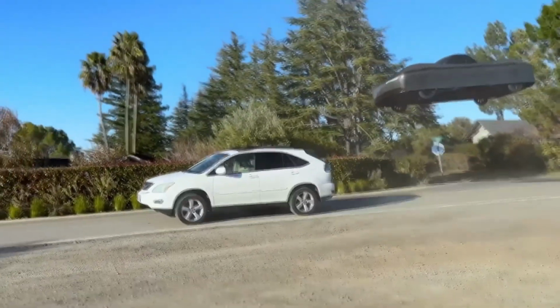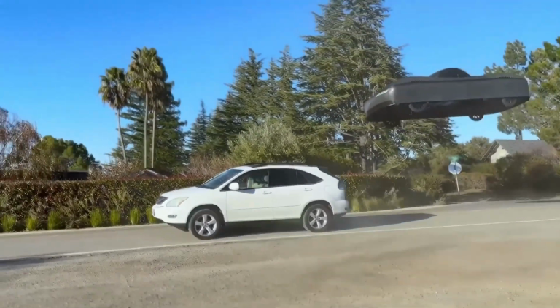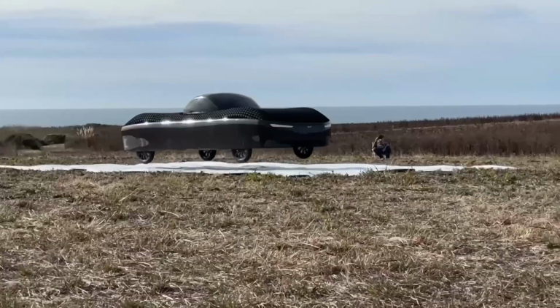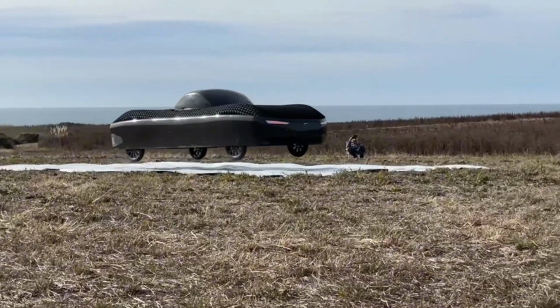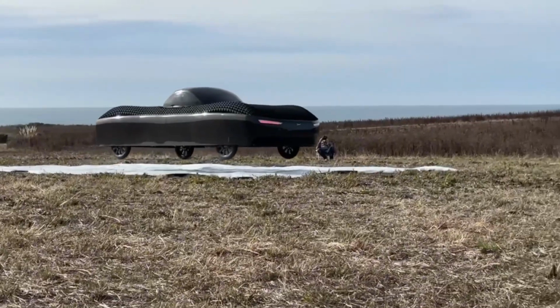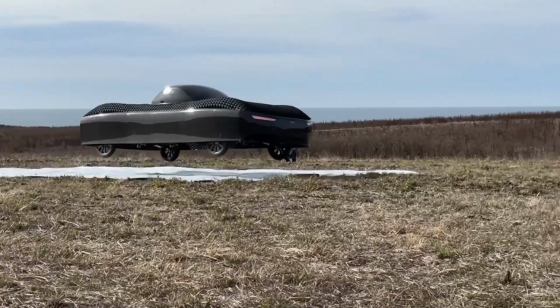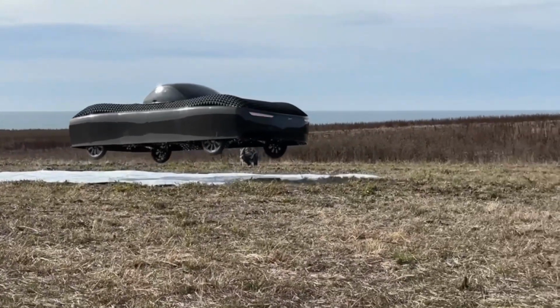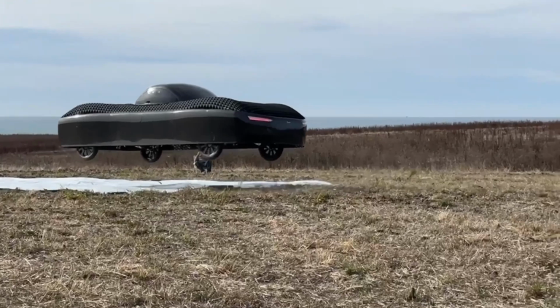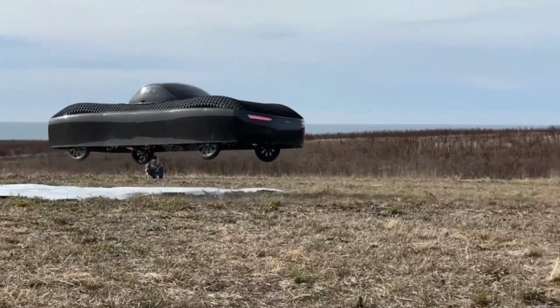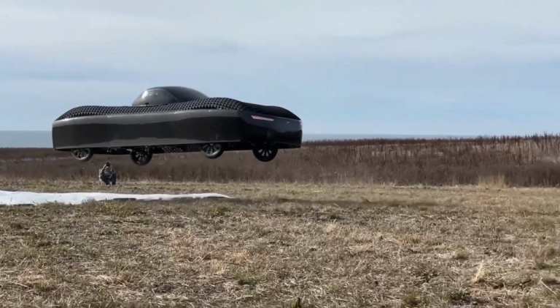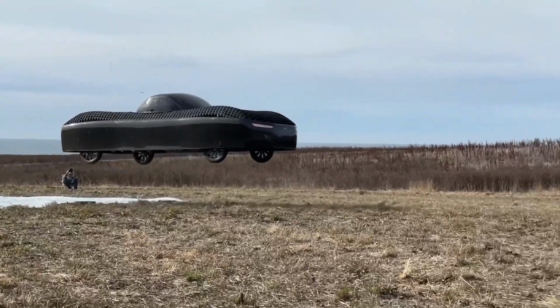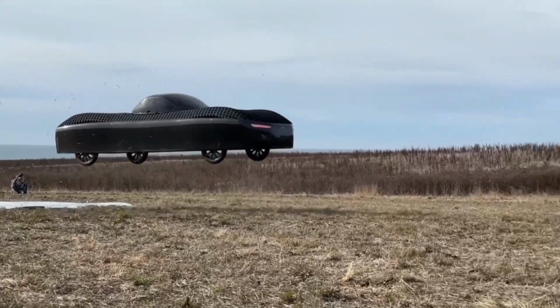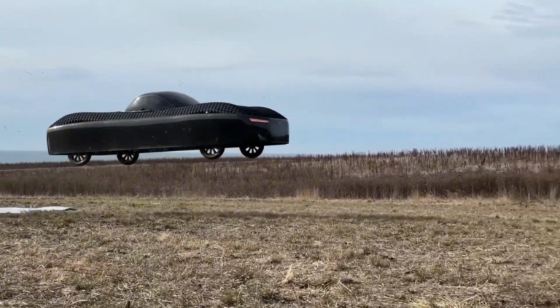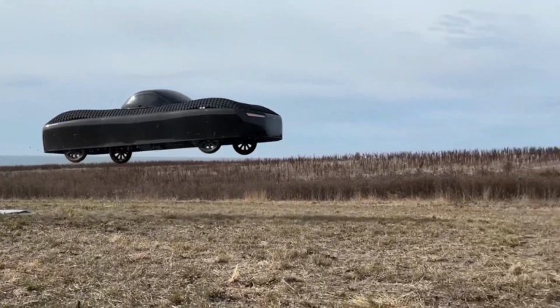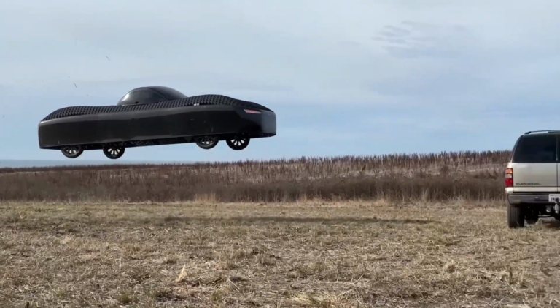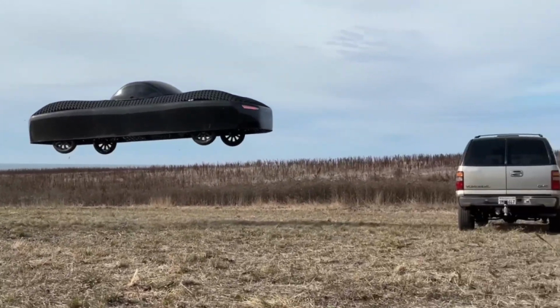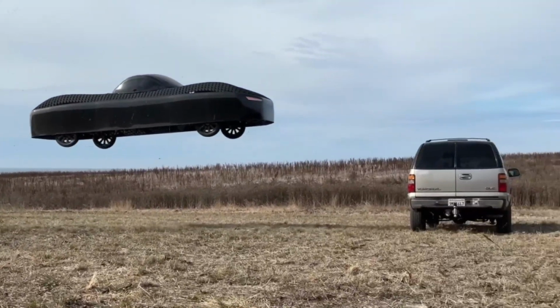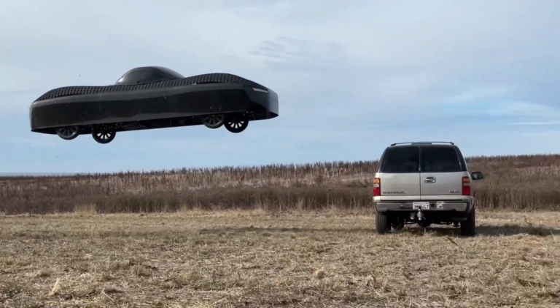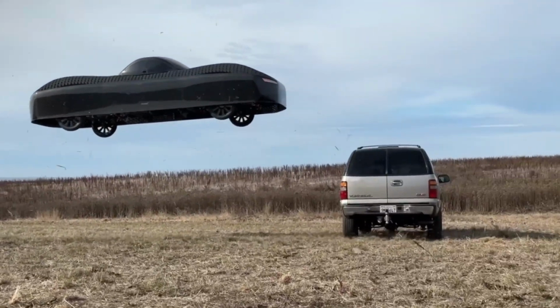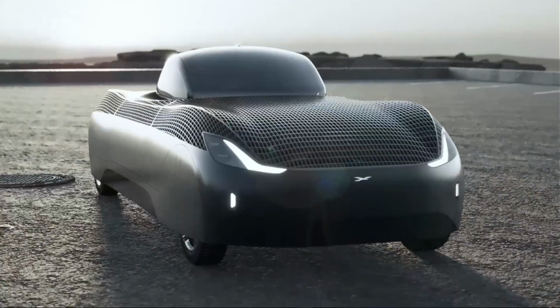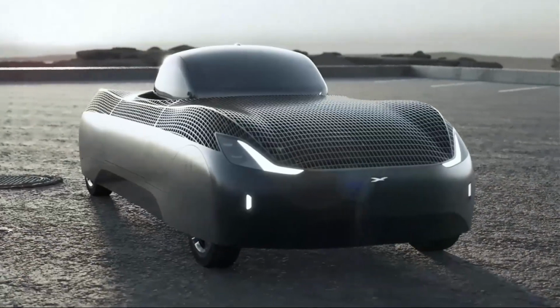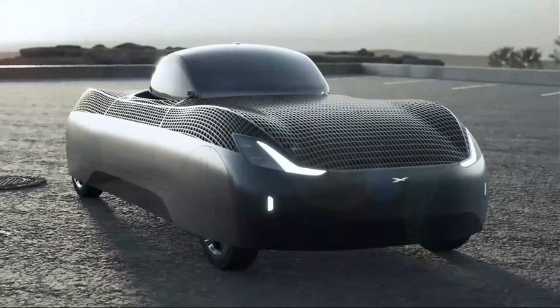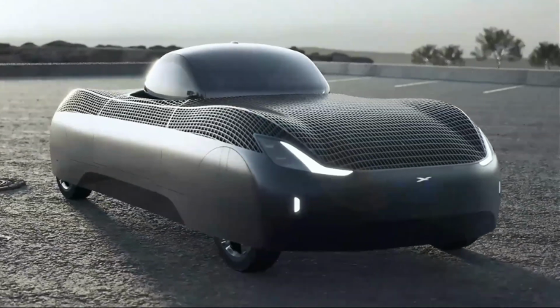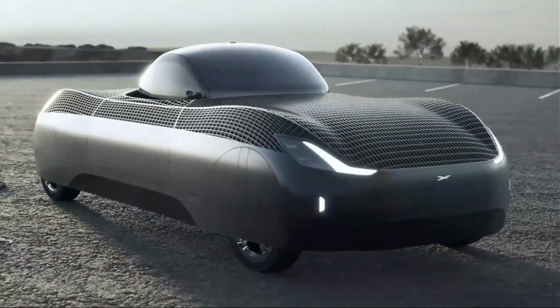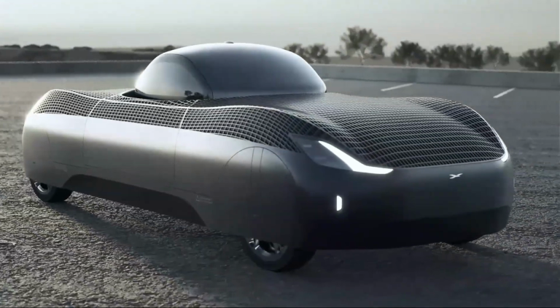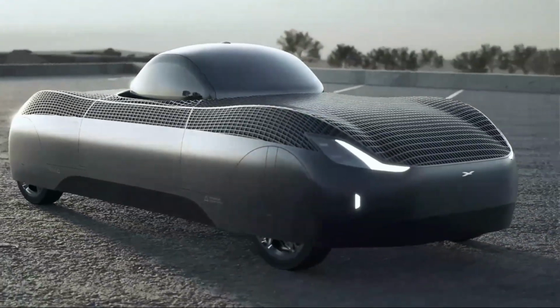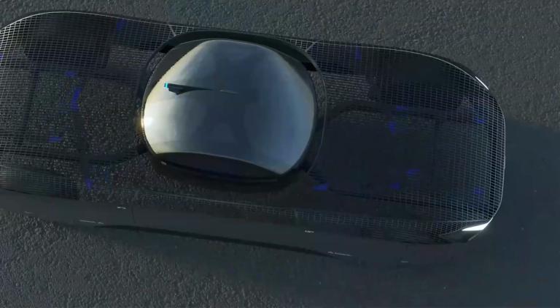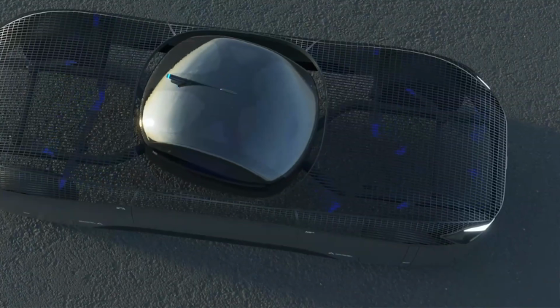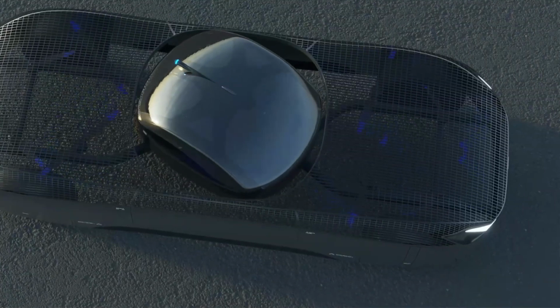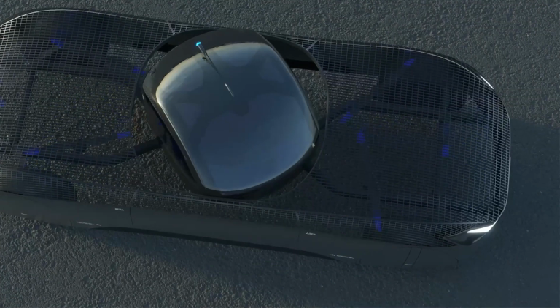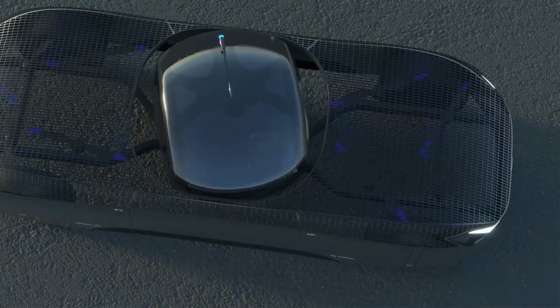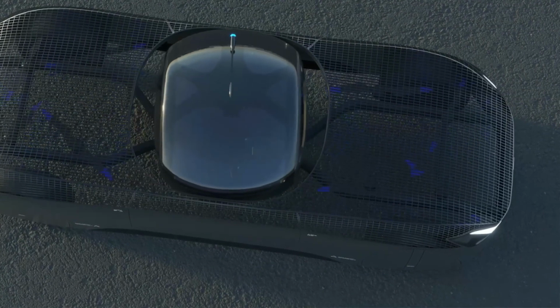In 2023, Aleph received a special airworthiness certification from the FAA, allowing it to begin experimental flight tests. The company already has thousands of pre-orders and plans to begin production in late 2025, with deliveries to follow.